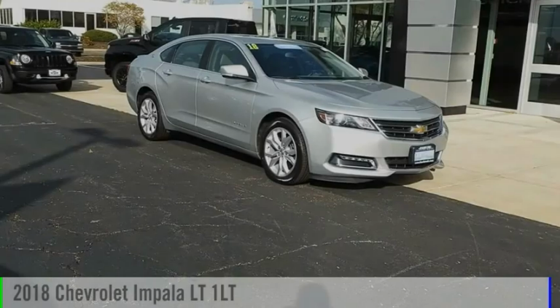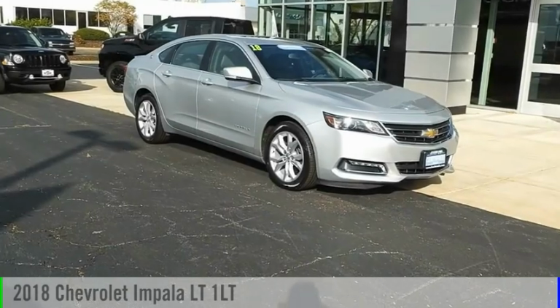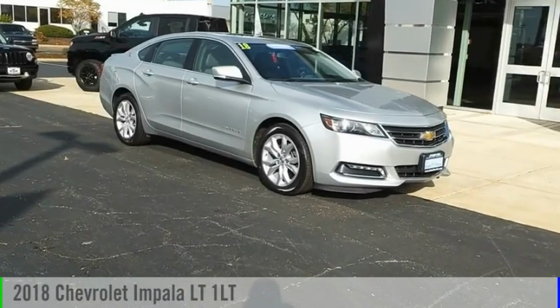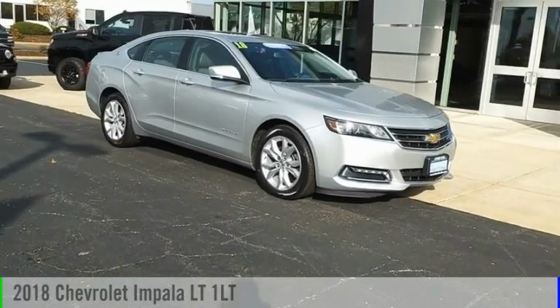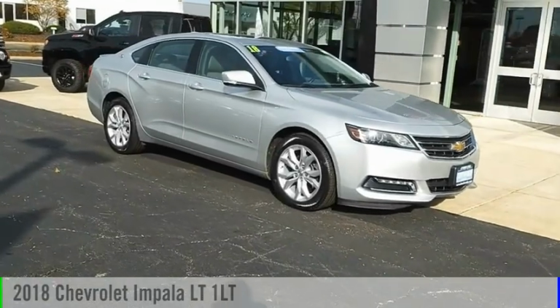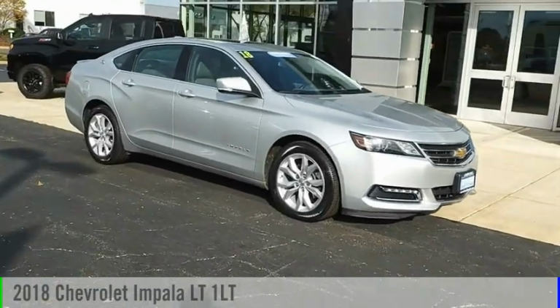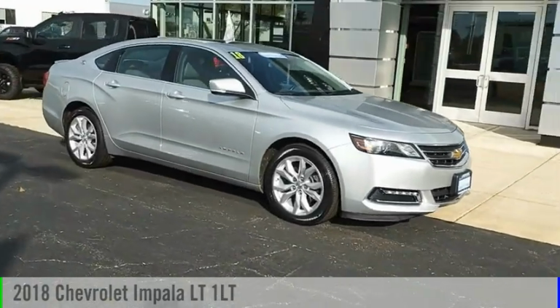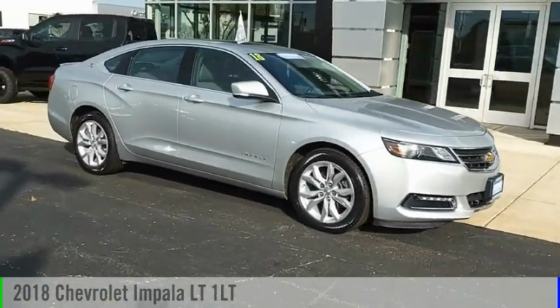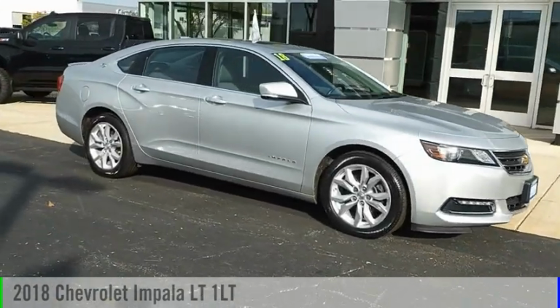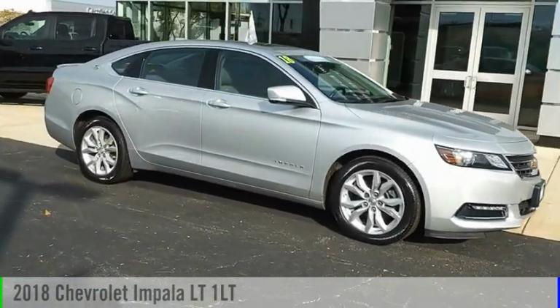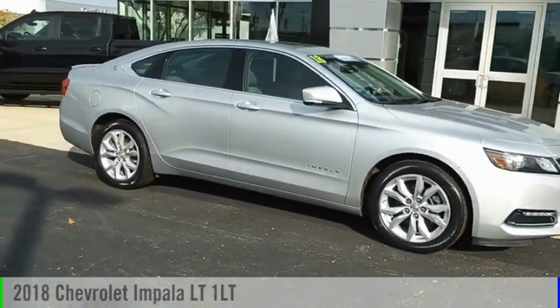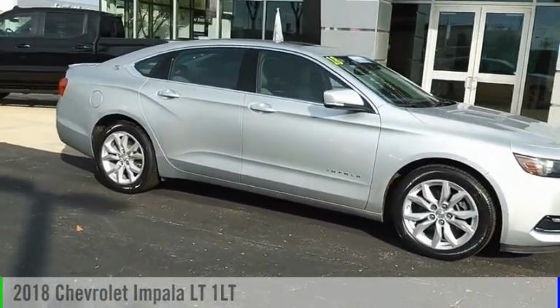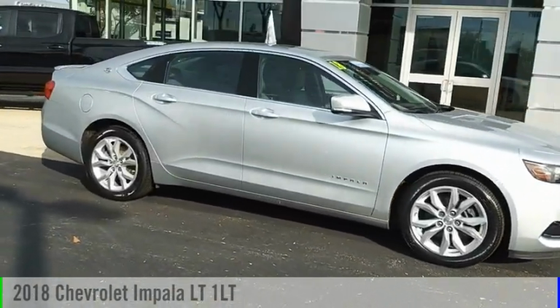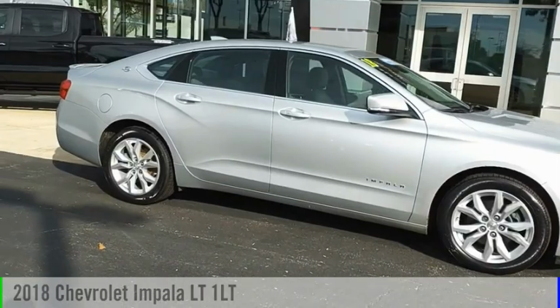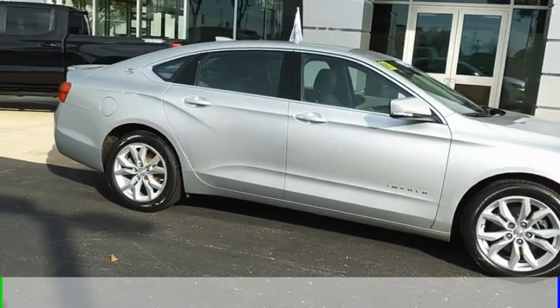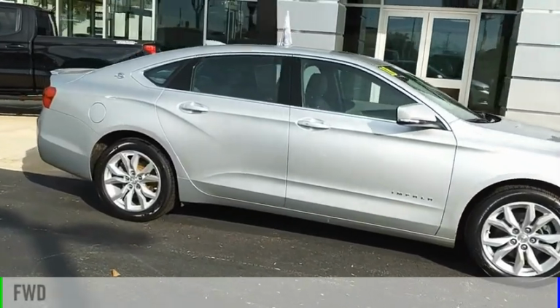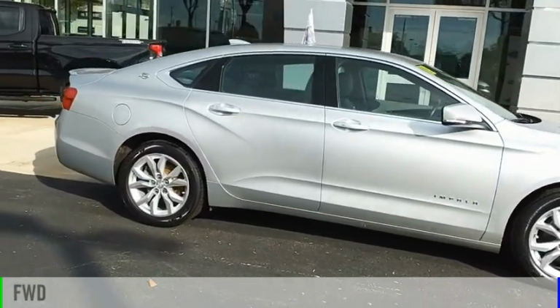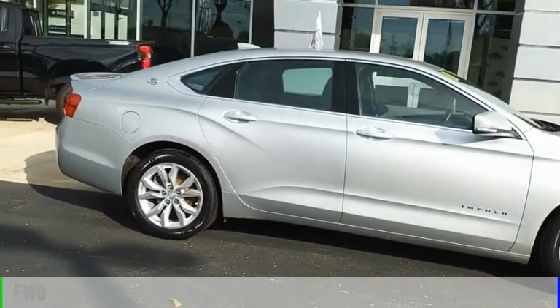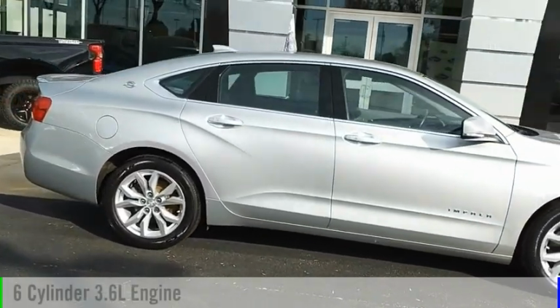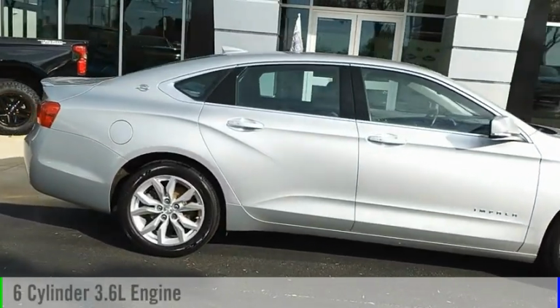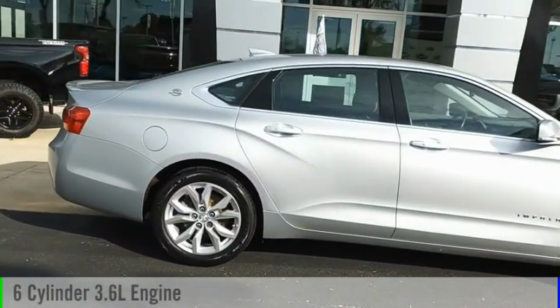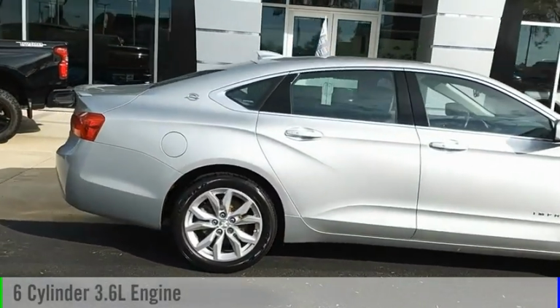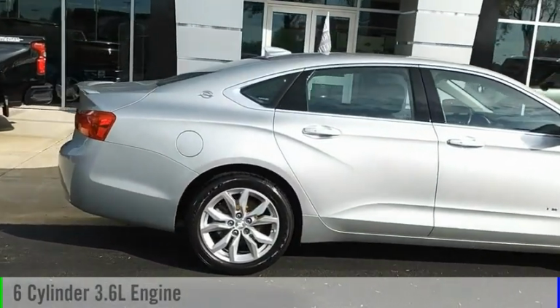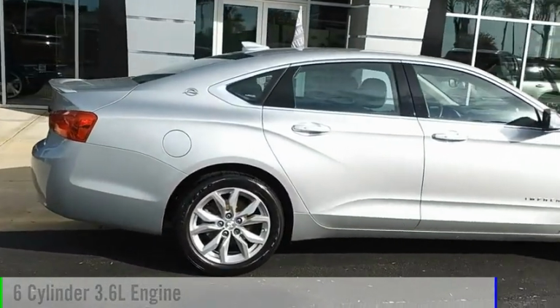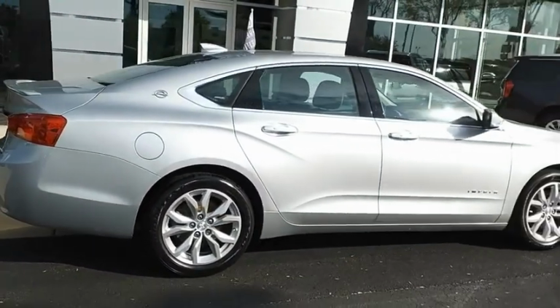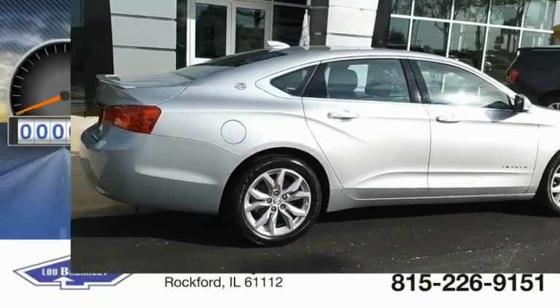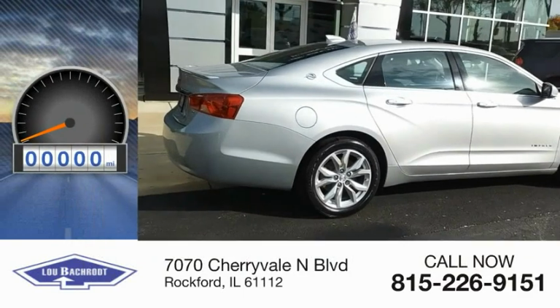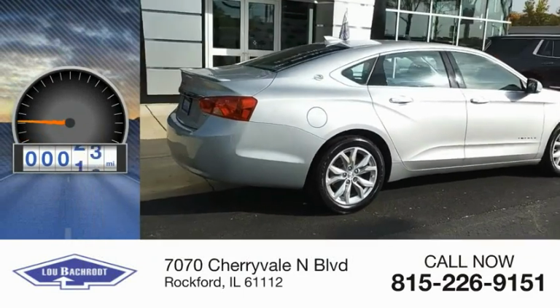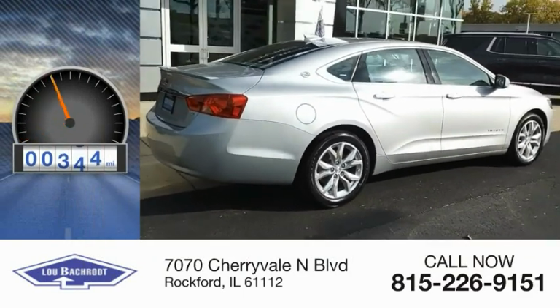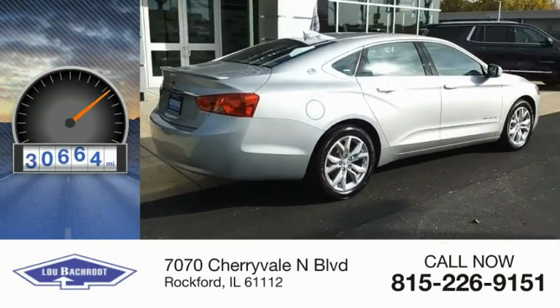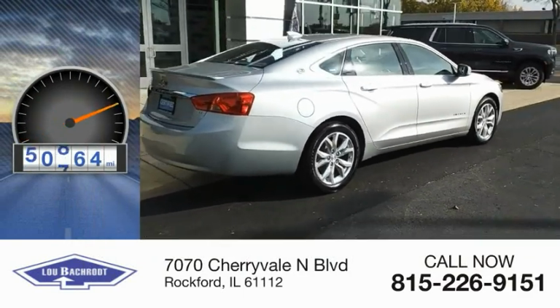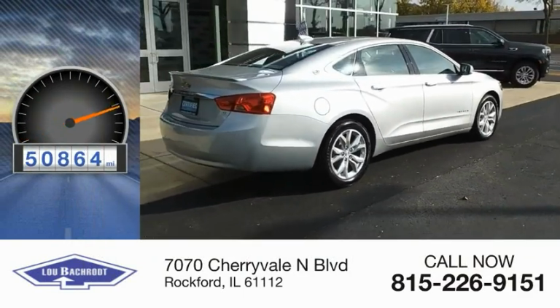Stop by and take a look at the 2018 Impala. This vehicle is powered by a front-wheel drive, six-cylinder, 3.6-liter engine. This vehicle has less than 55,000 miles.